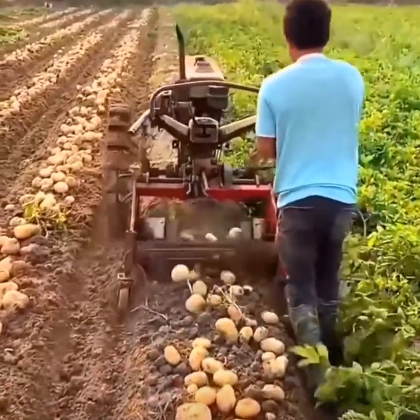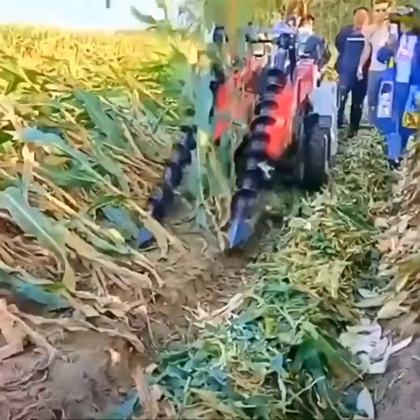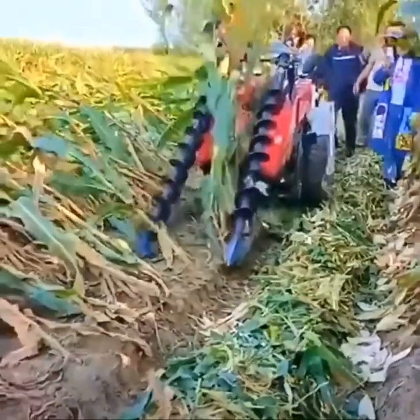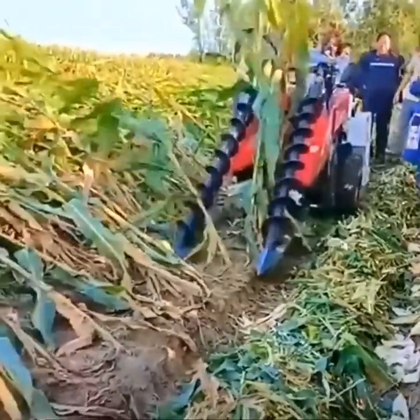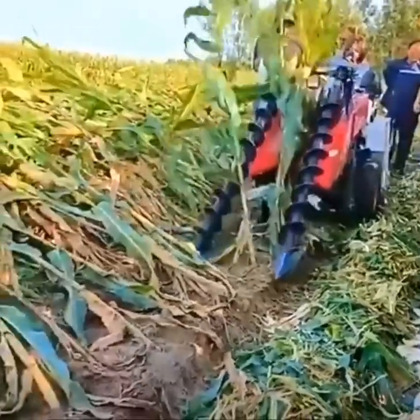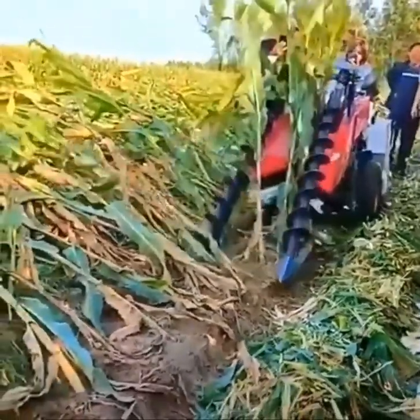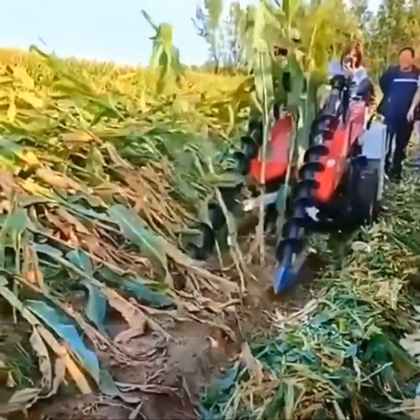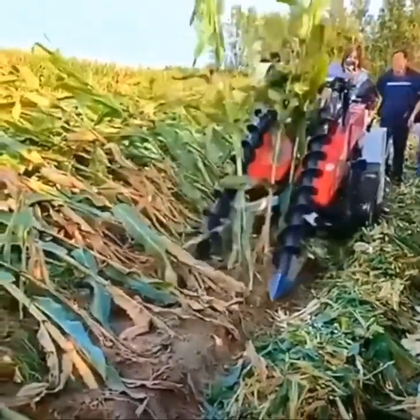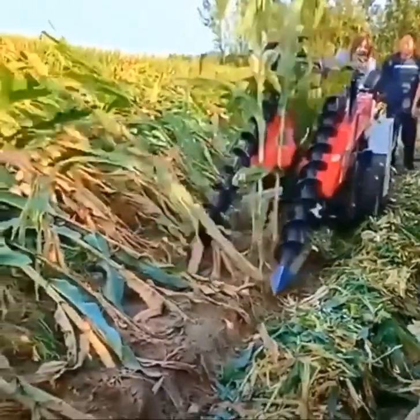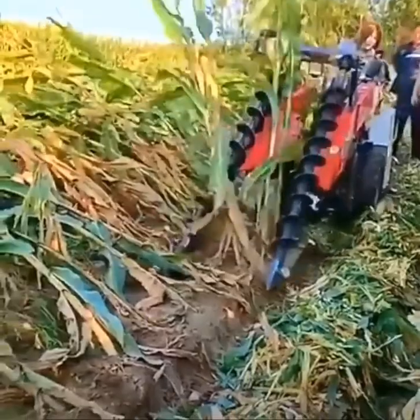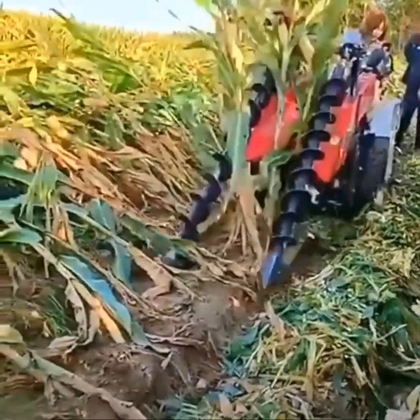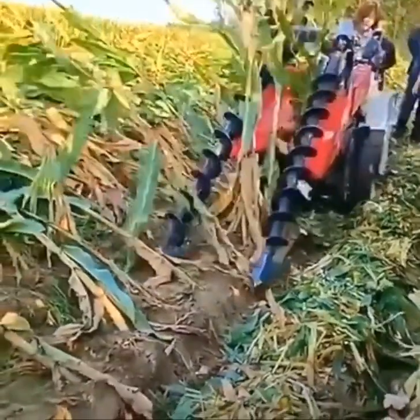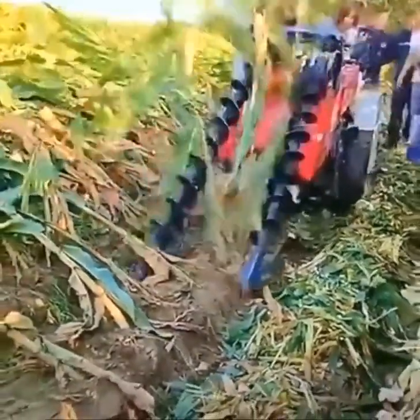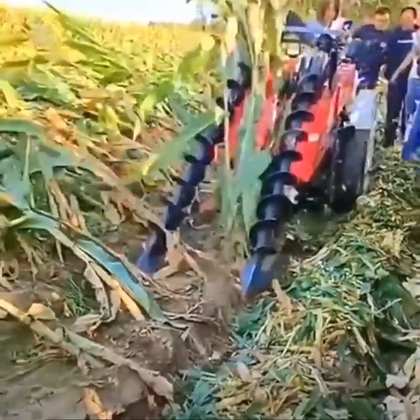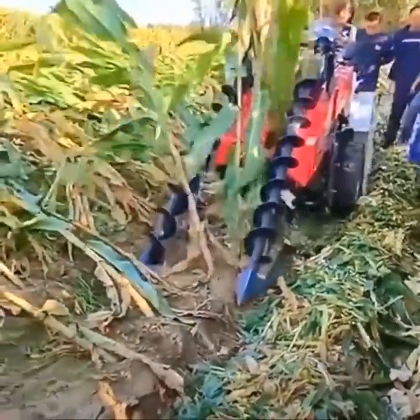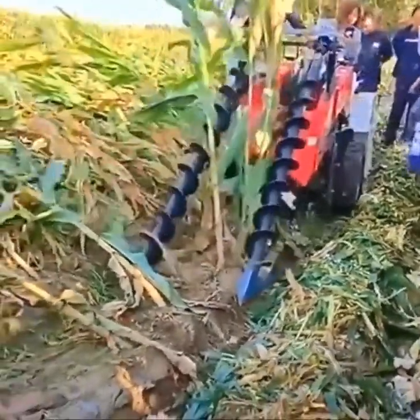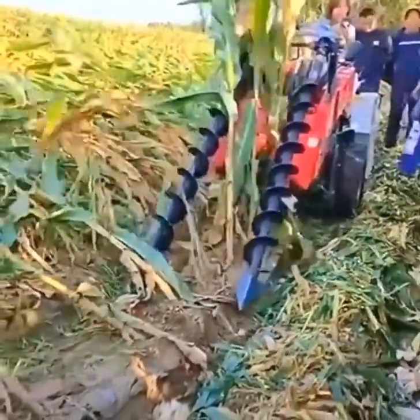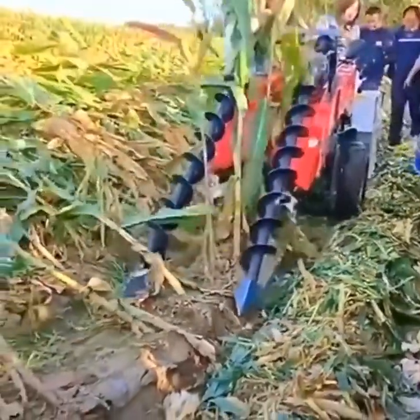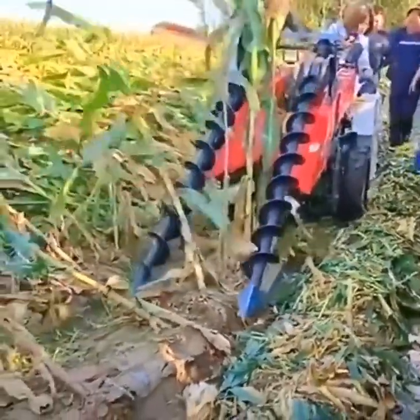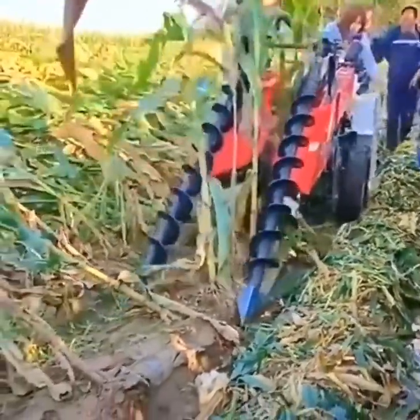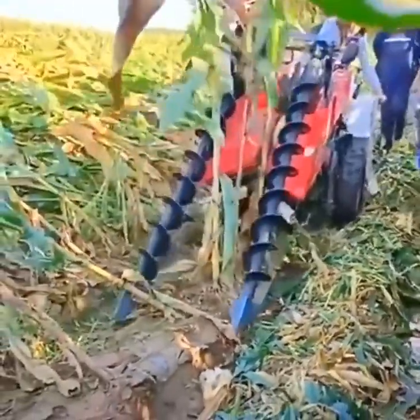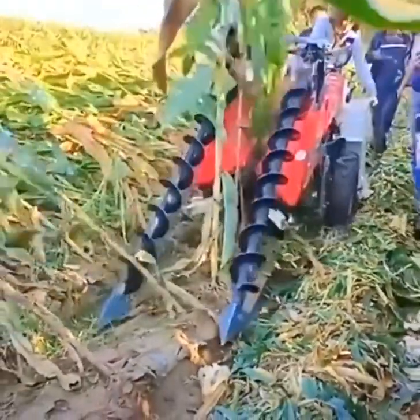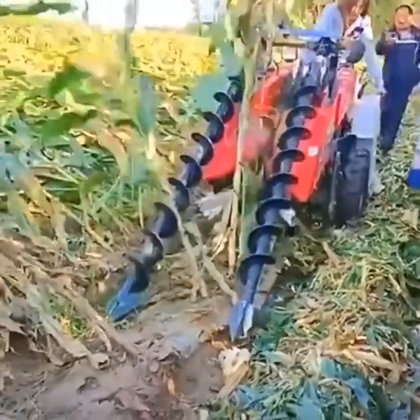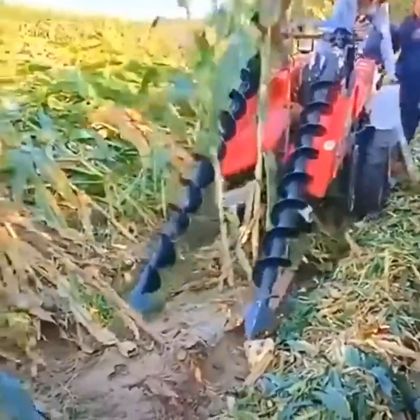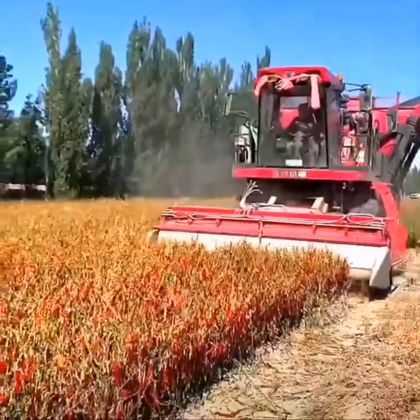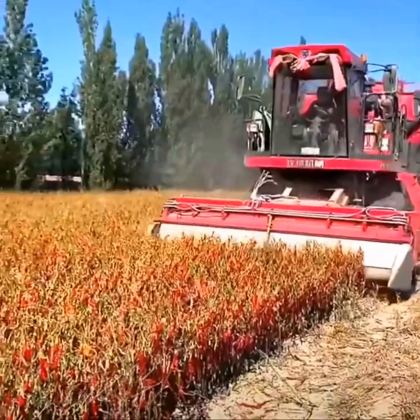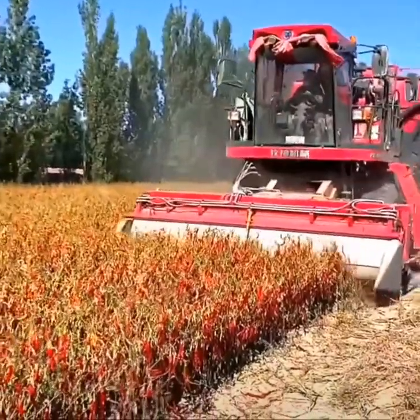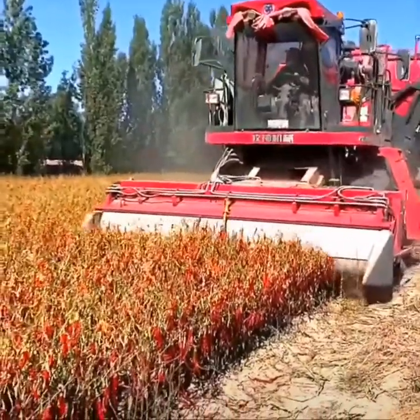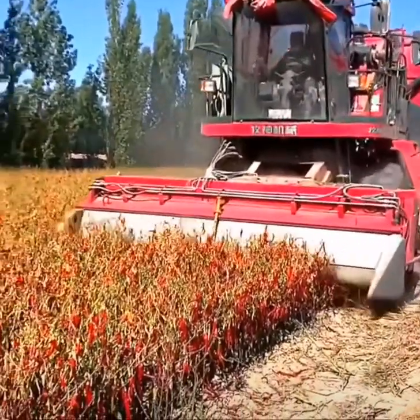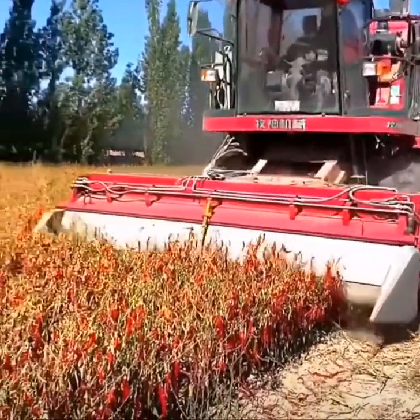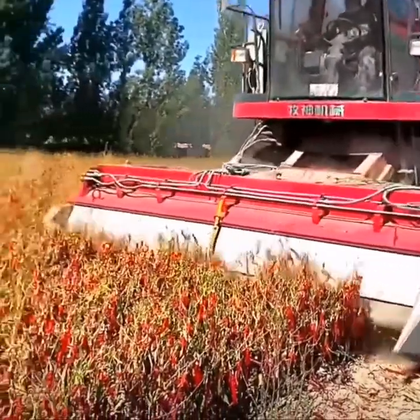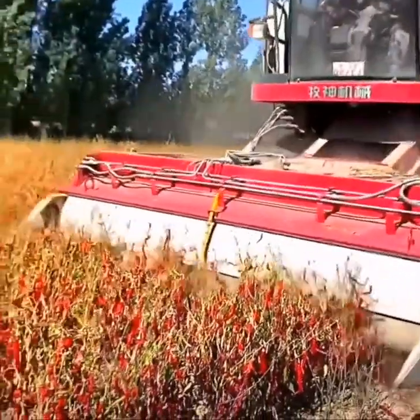Blades spin in unison to prop up windblown corn stalks. A Pakistani chili harvest is trimmed and vacuumed up.